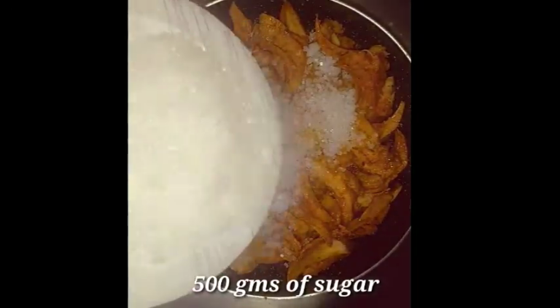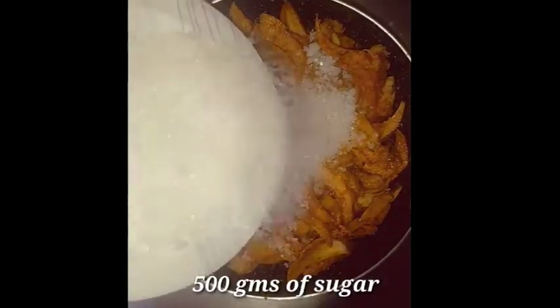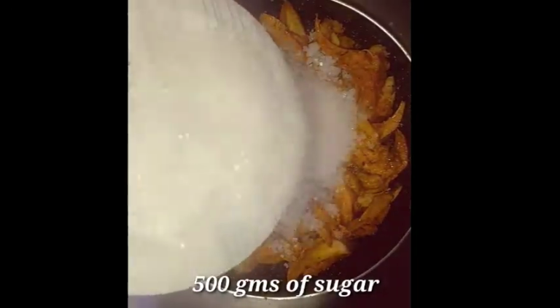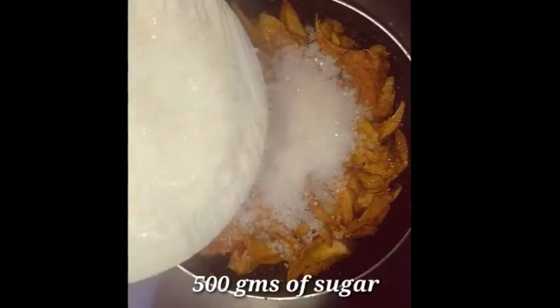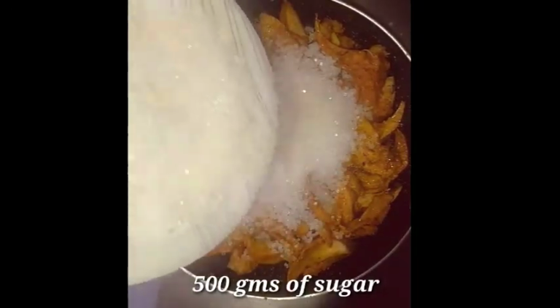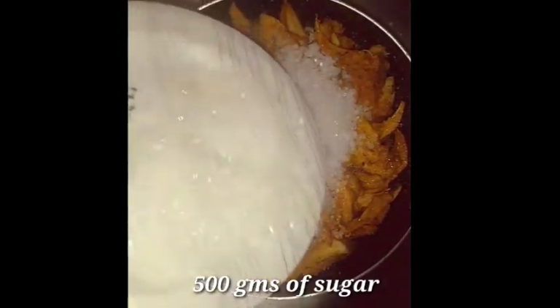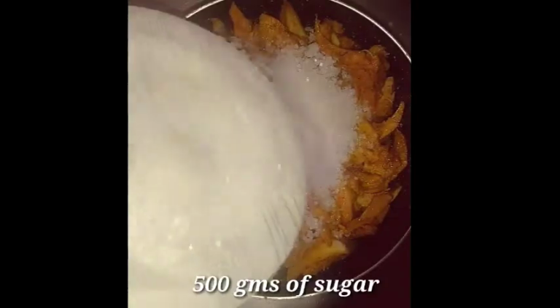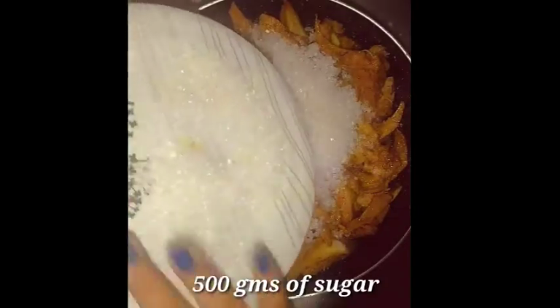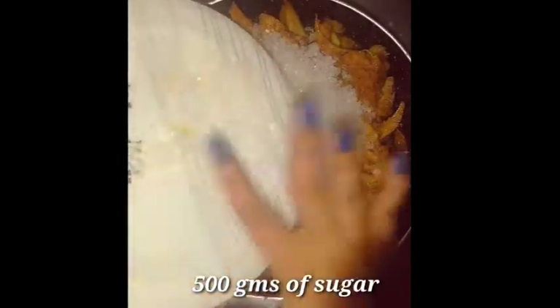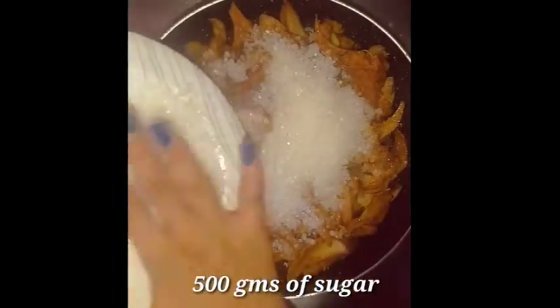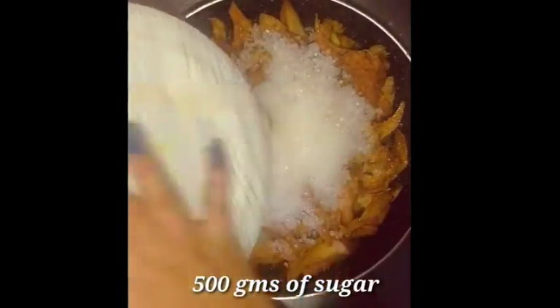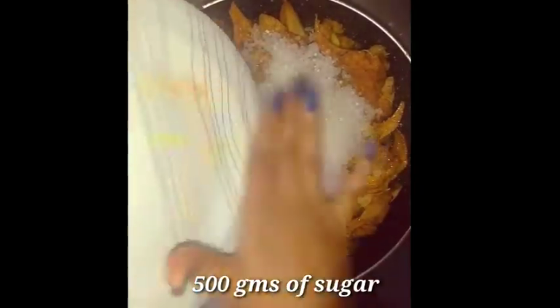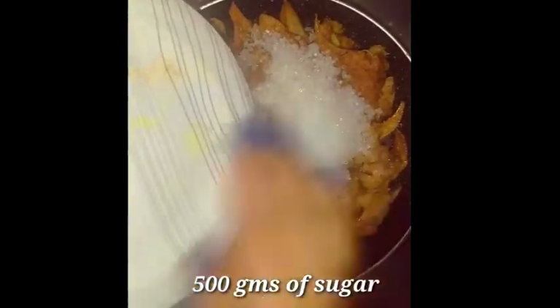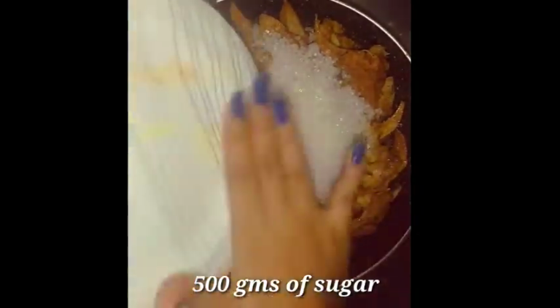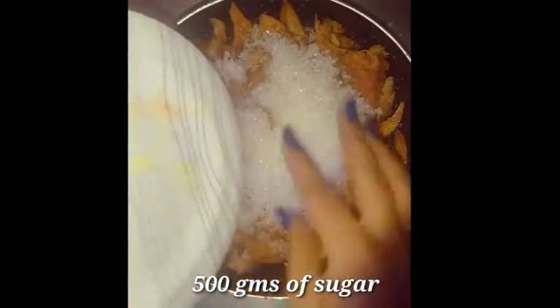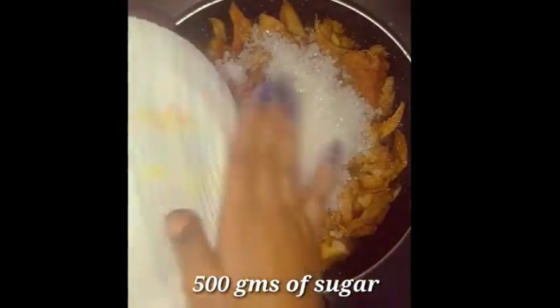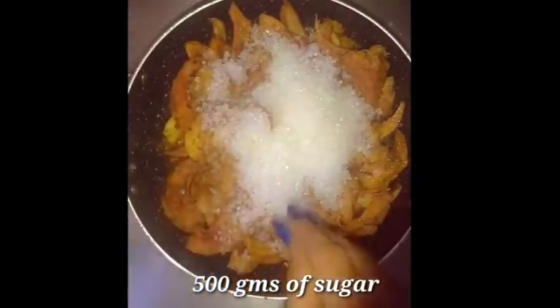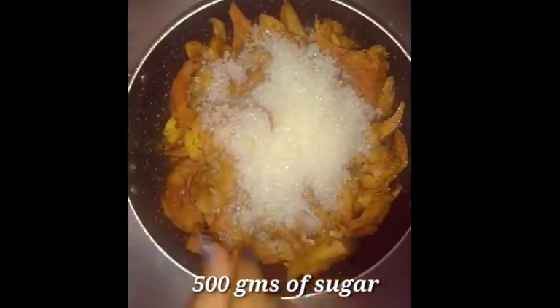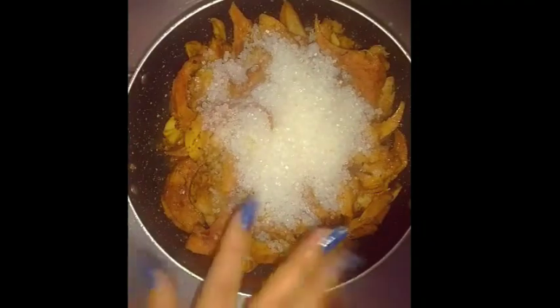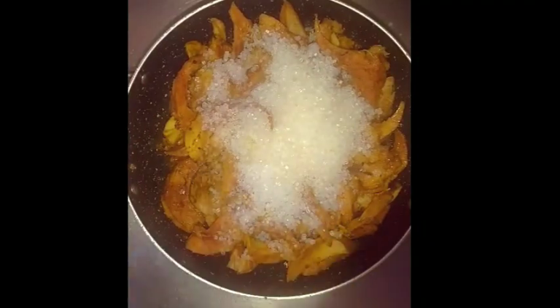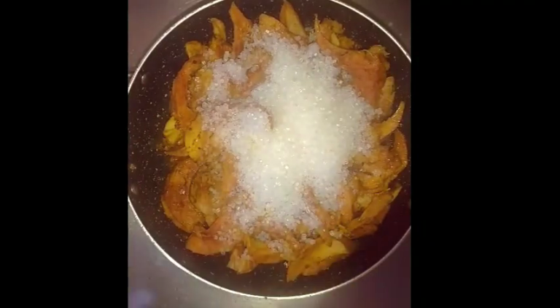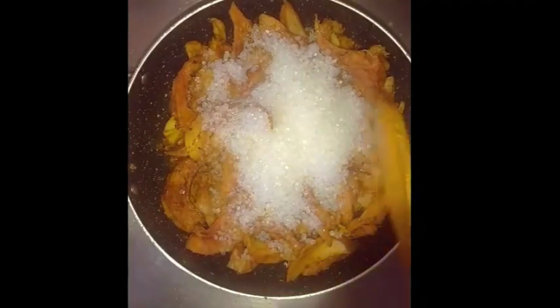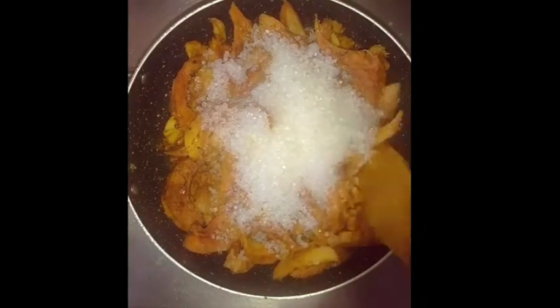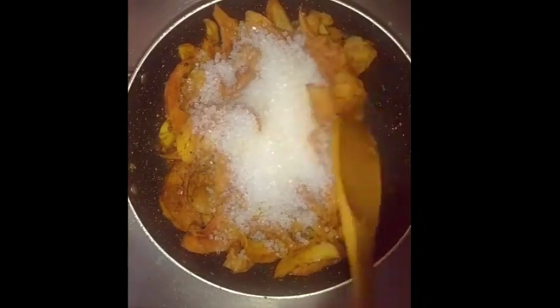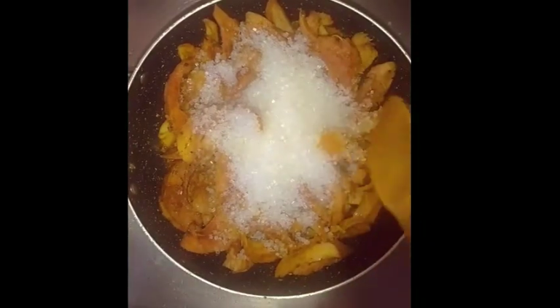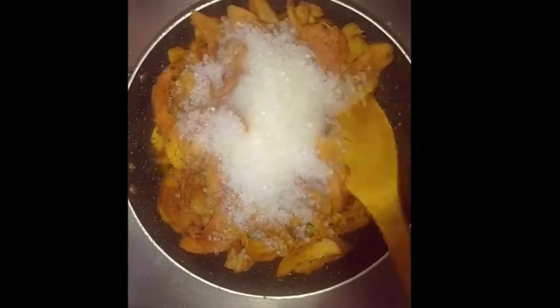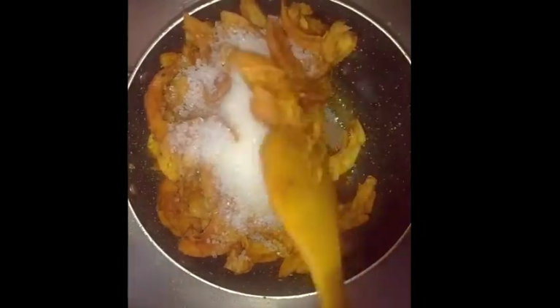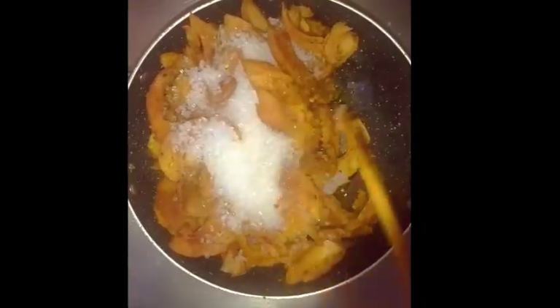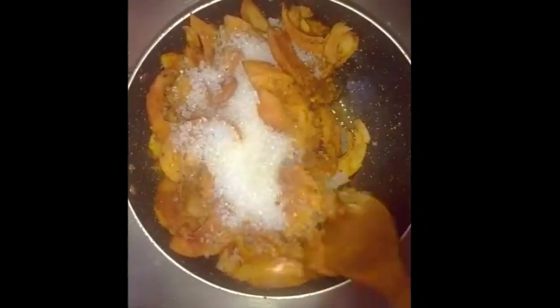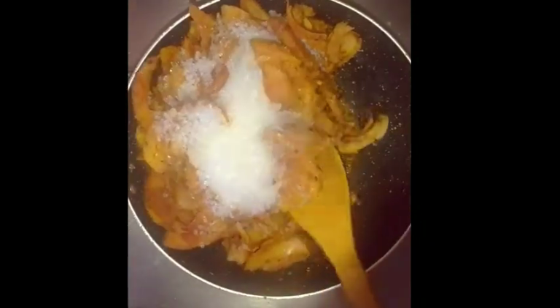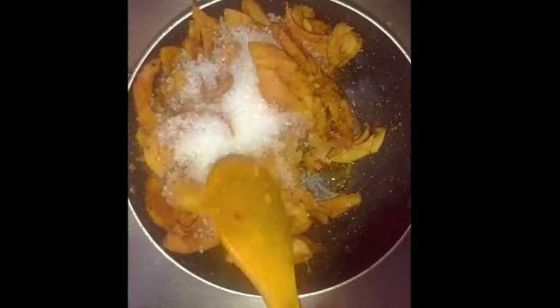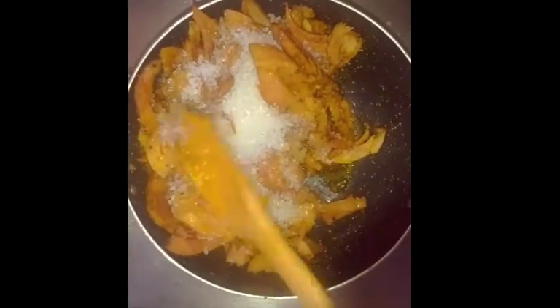Mix it up for a minute on medium flame, then pour one liter of distilled water and stir for a minute. Cover the cooking pot with the lid and let it cook for 10 to 15 minutes on medium to low flame.